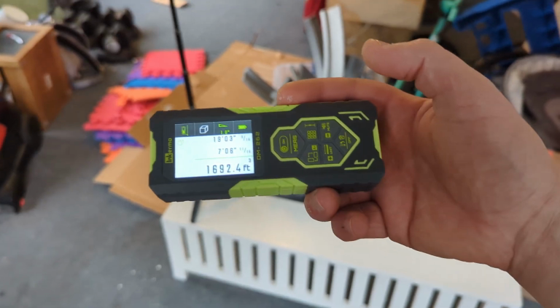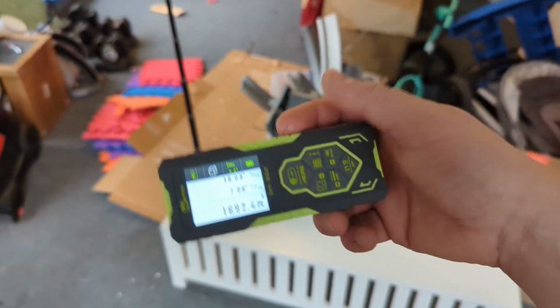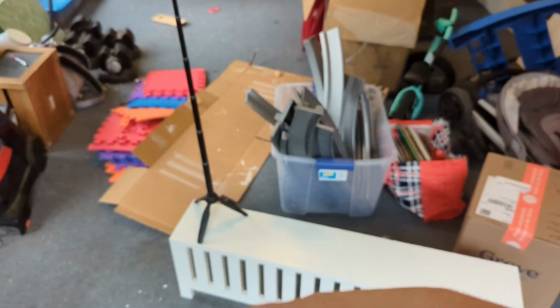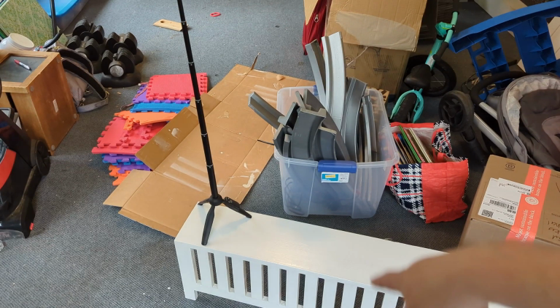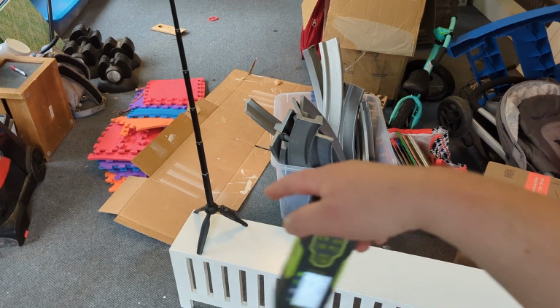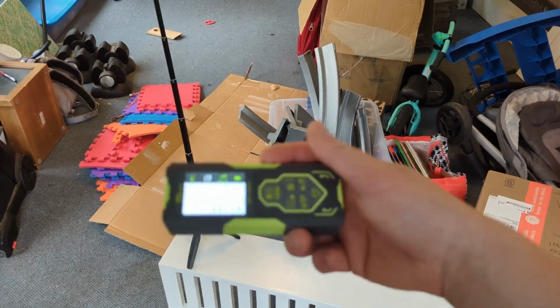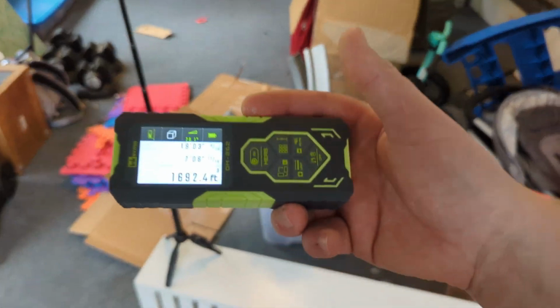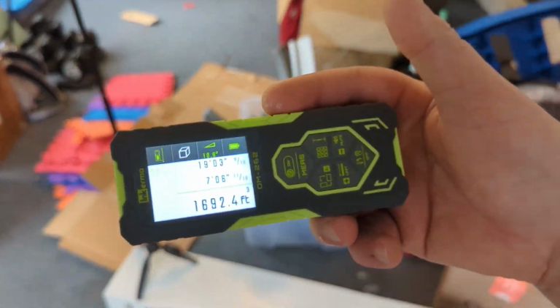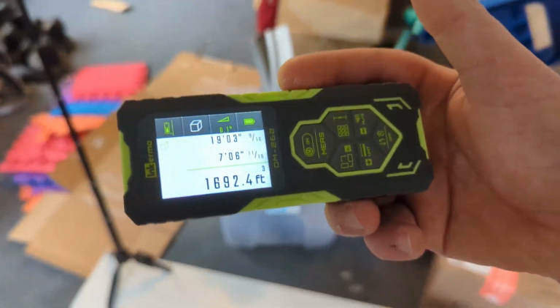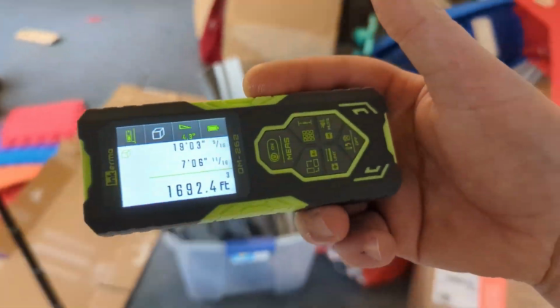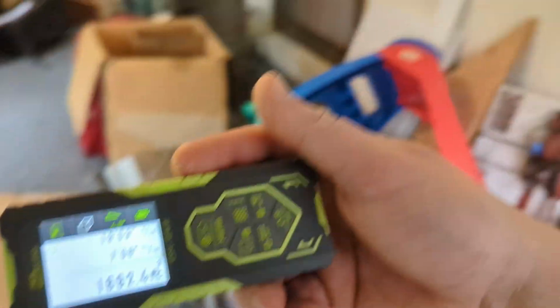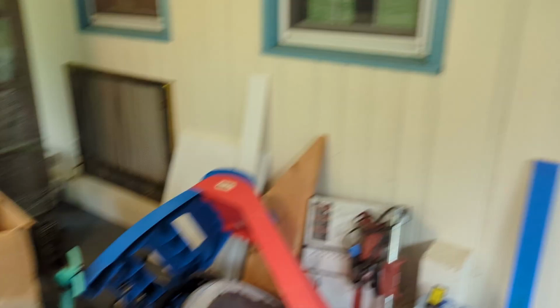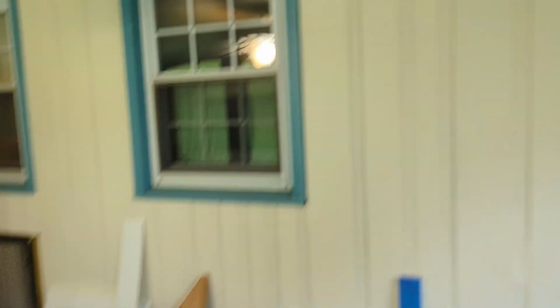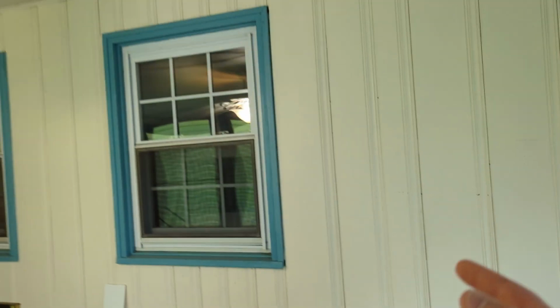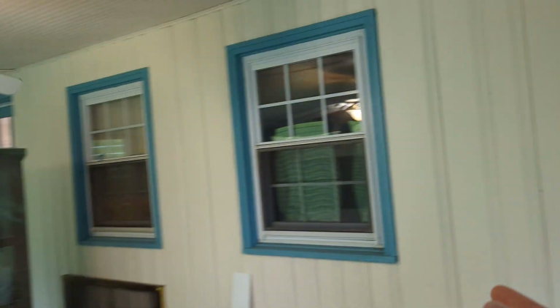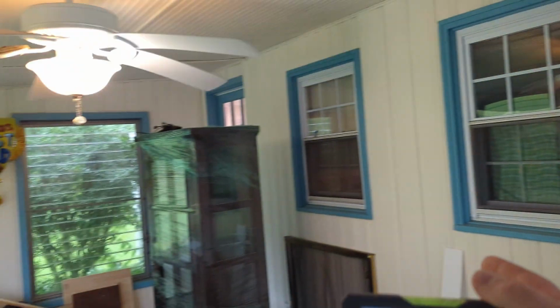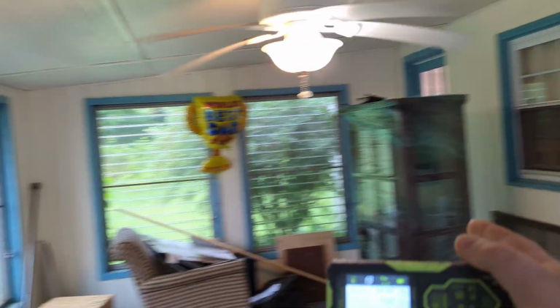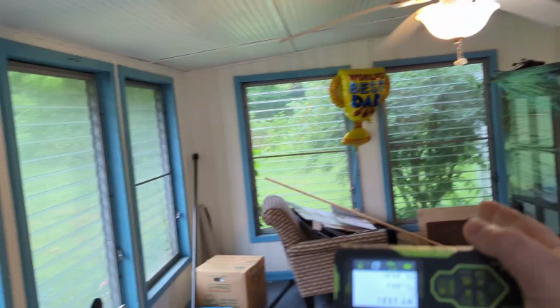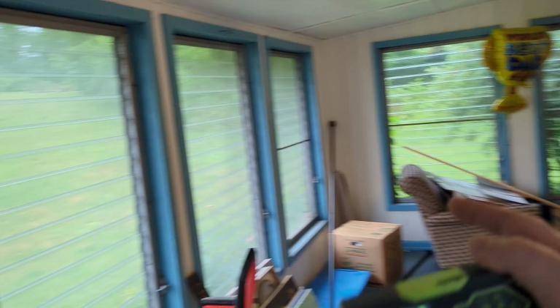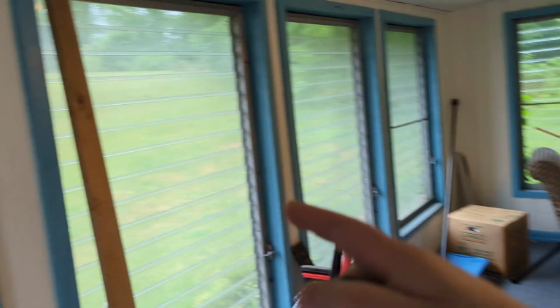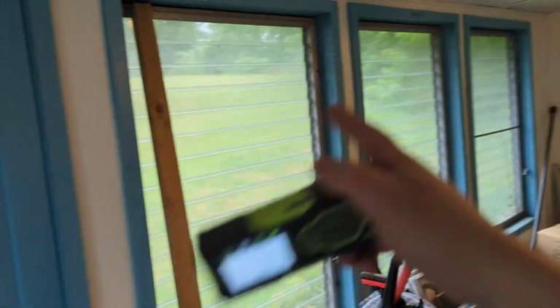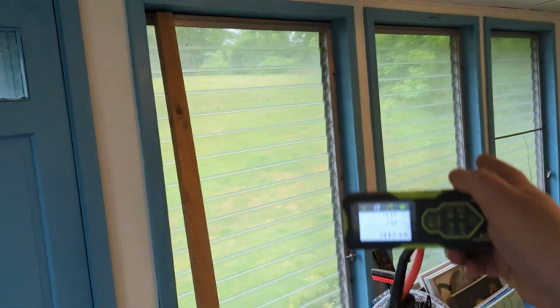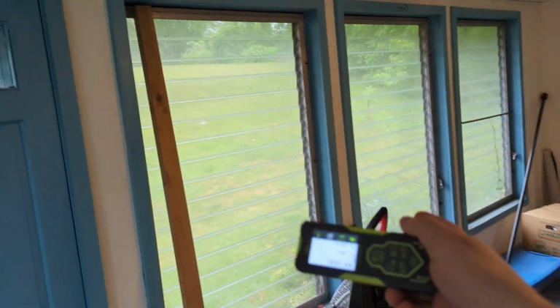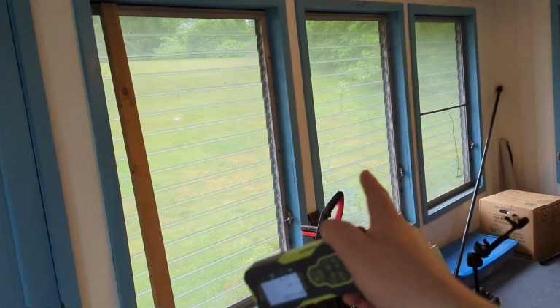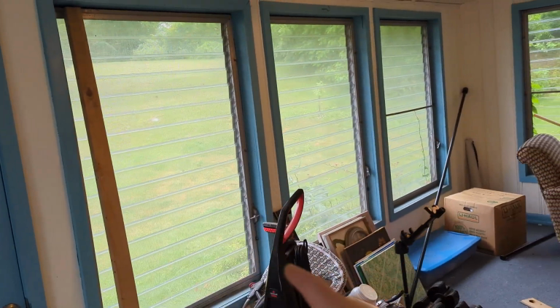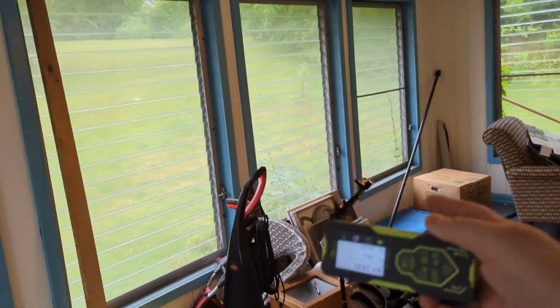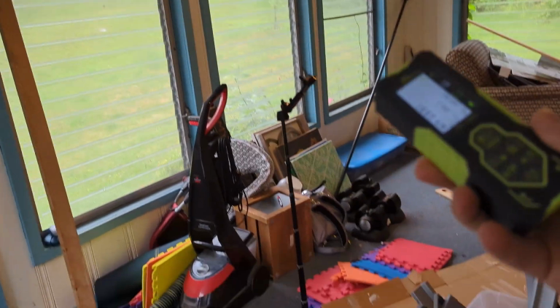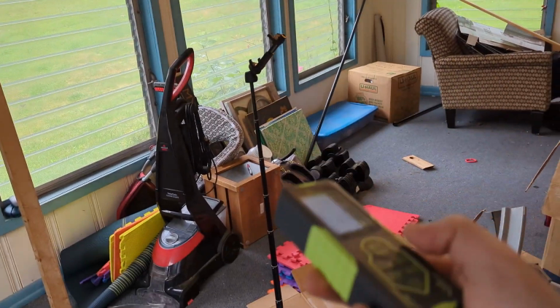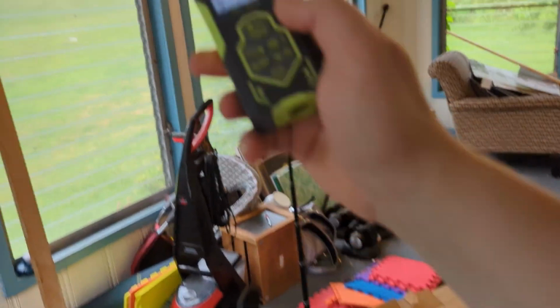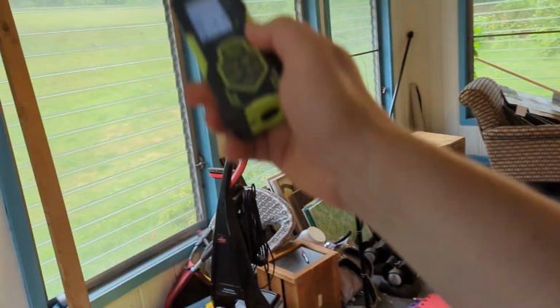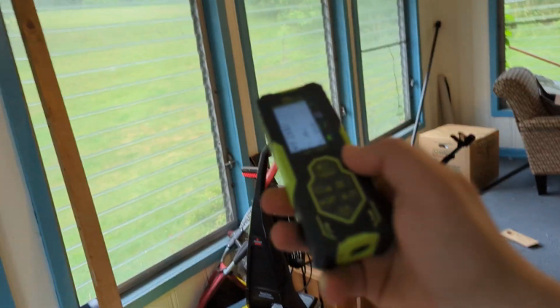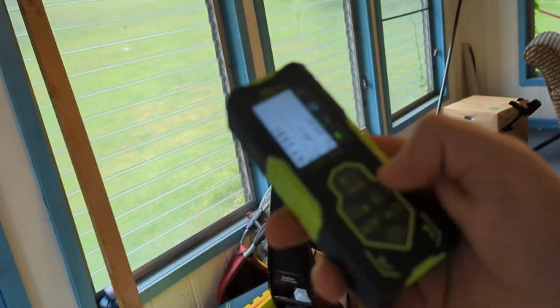I can subtract the area measurement for the floor from that volume, and then I know at least how much paint I need for the walls, as well as subtracting out our windows of course.